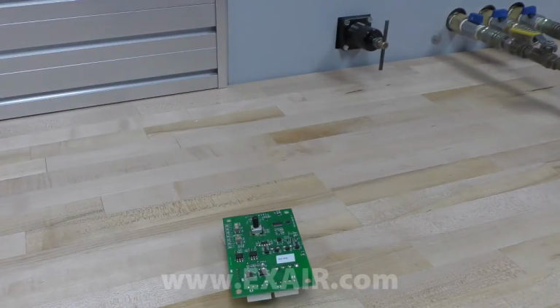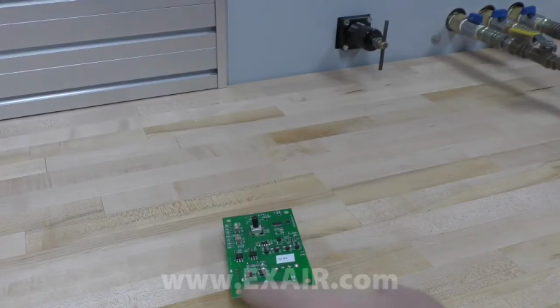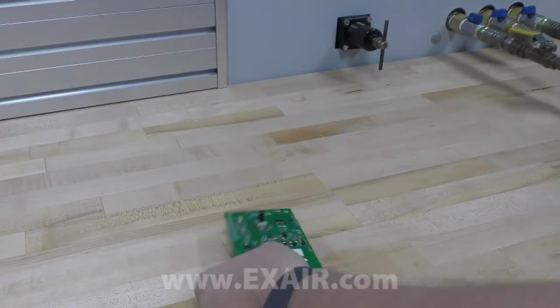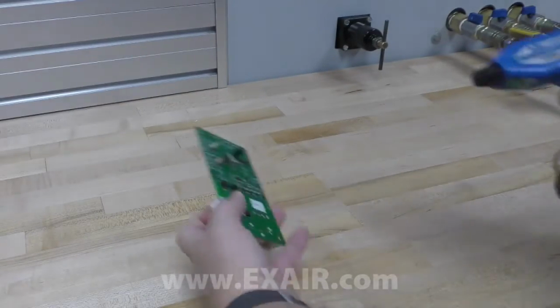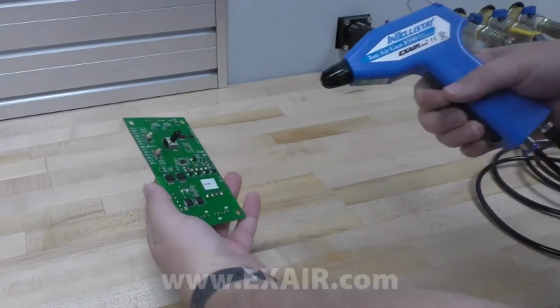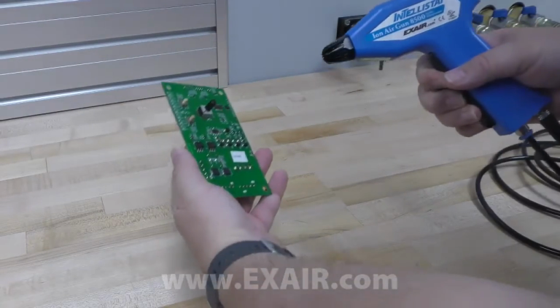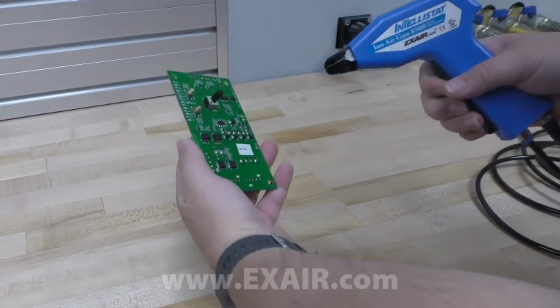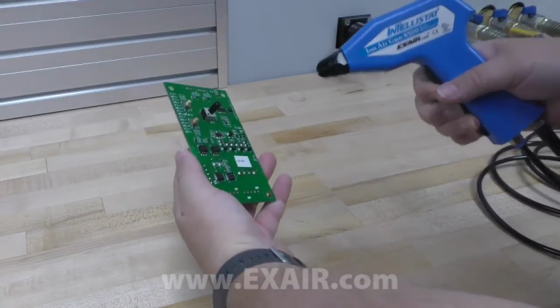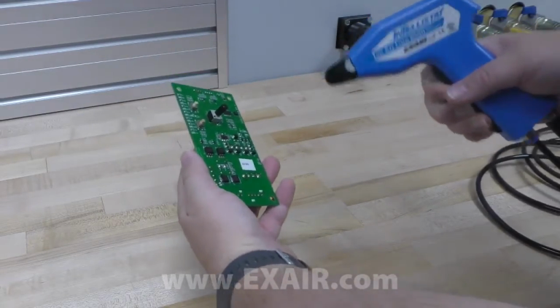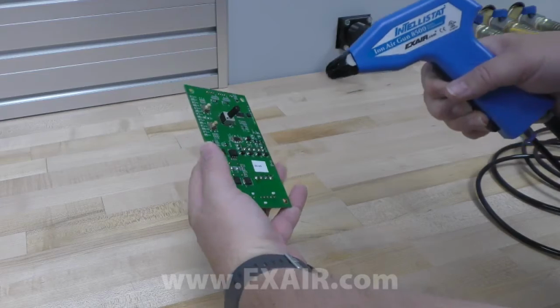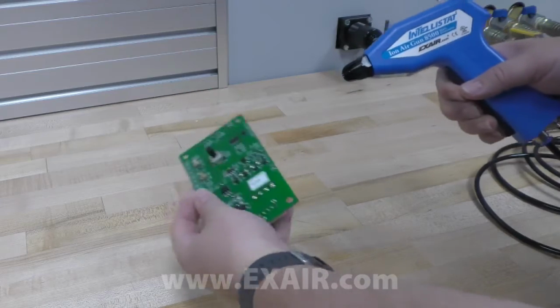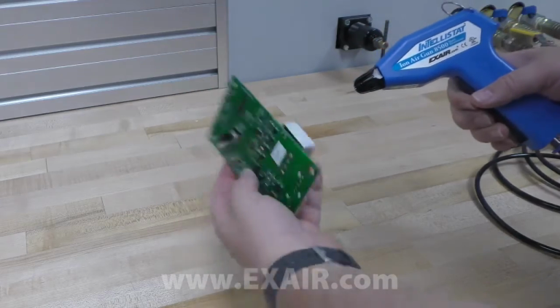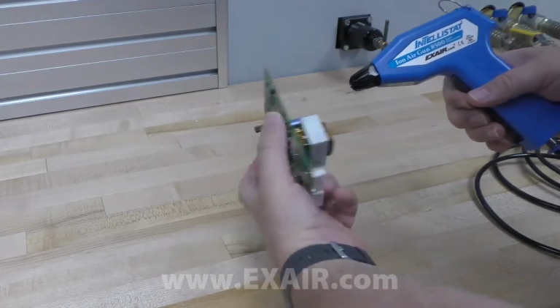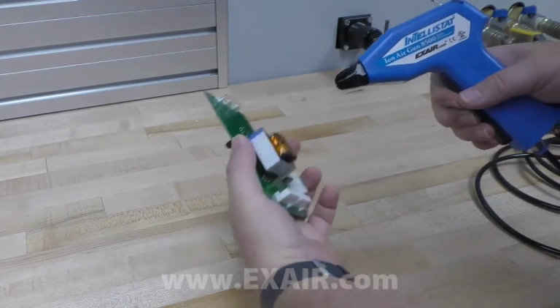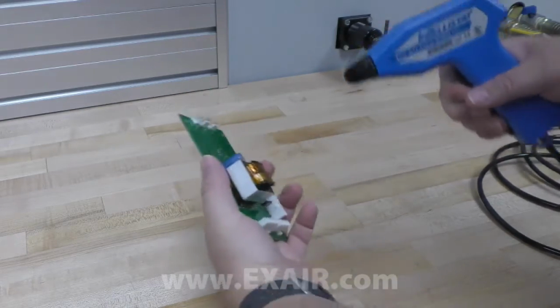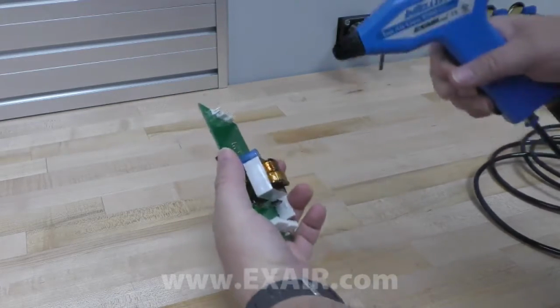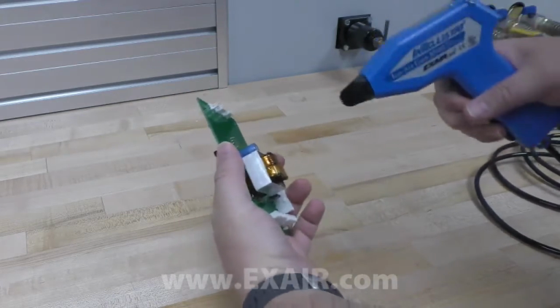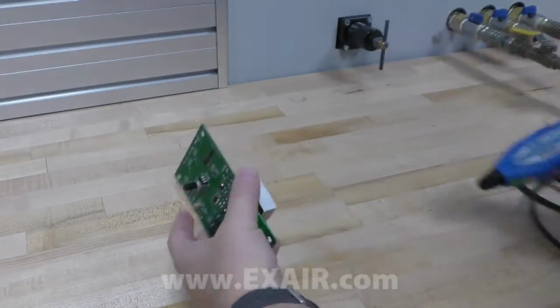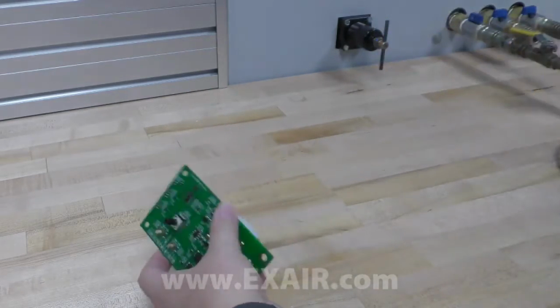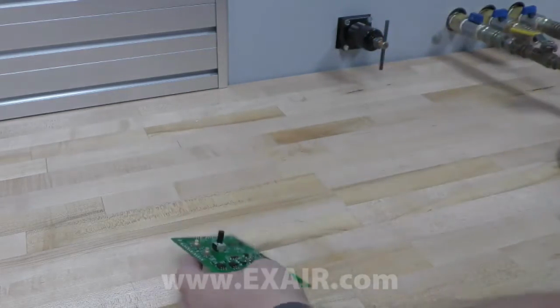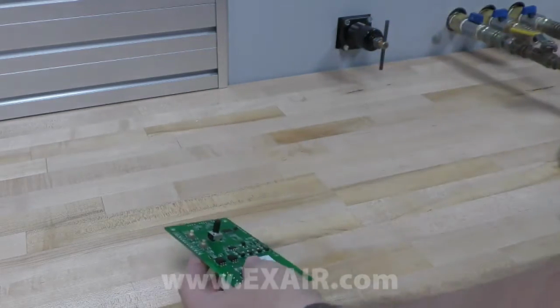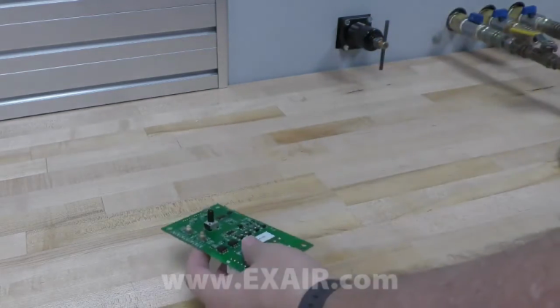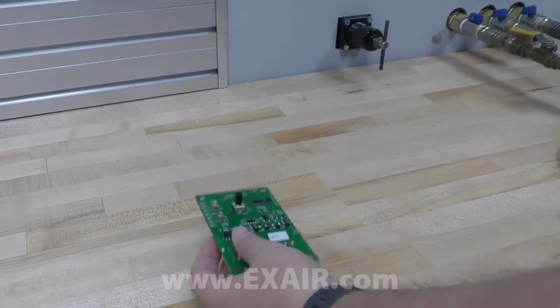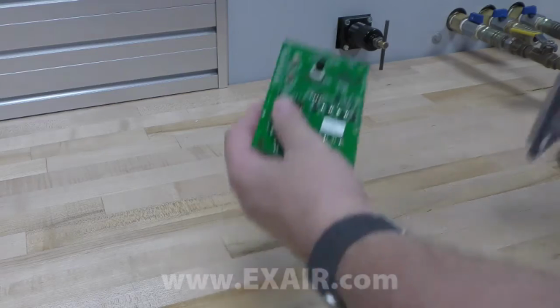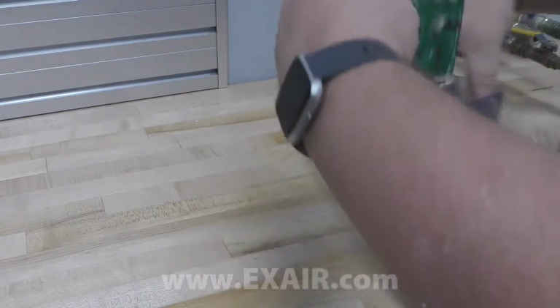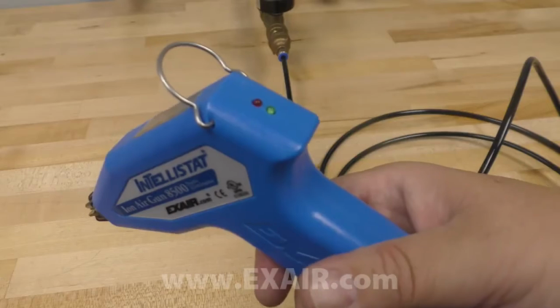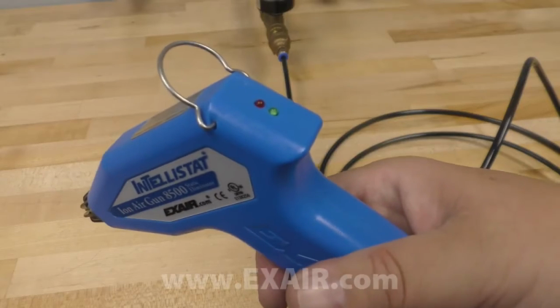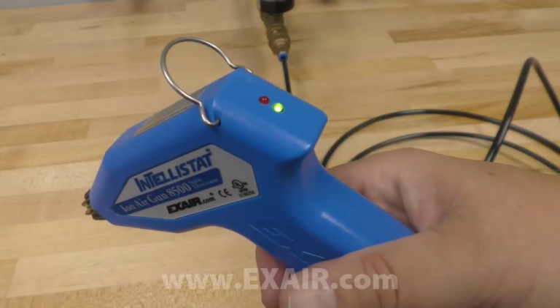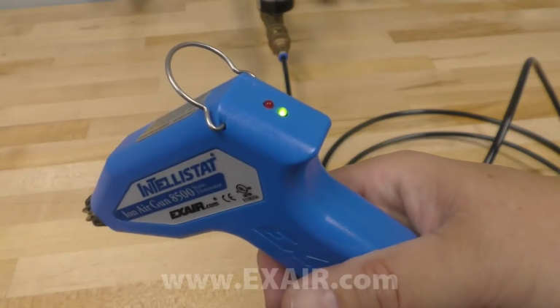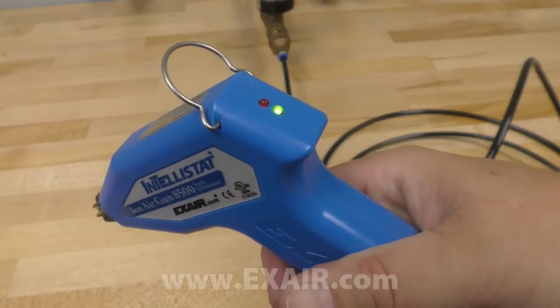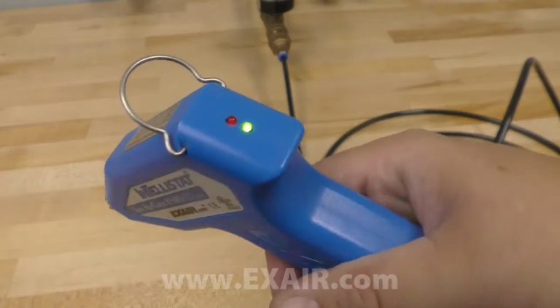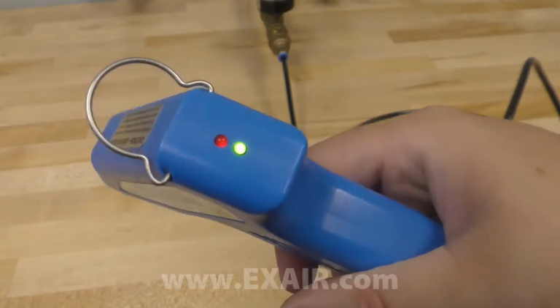Once it's supplied with compressed air and electricity, the Intellistat is ready for operation. Just aim it at the statically charged surface and pull the trigger. The green light lets you know it's working properly.